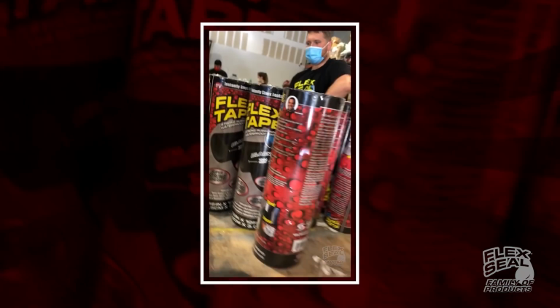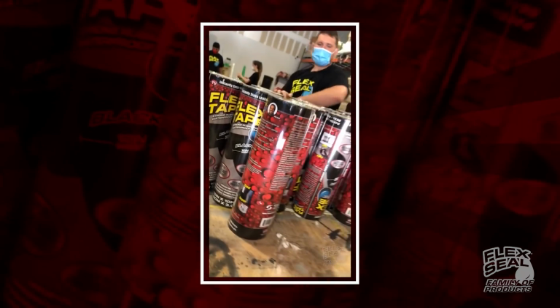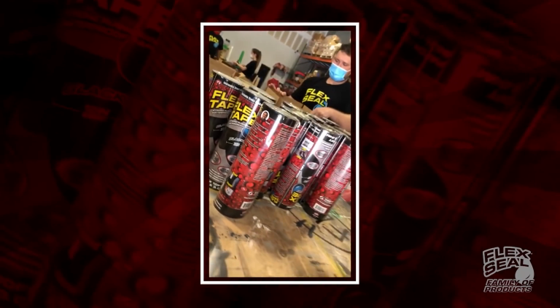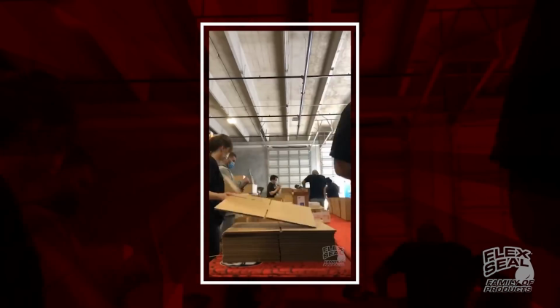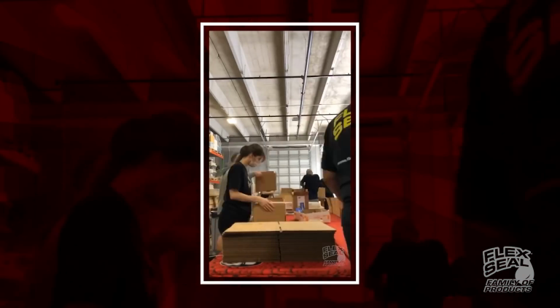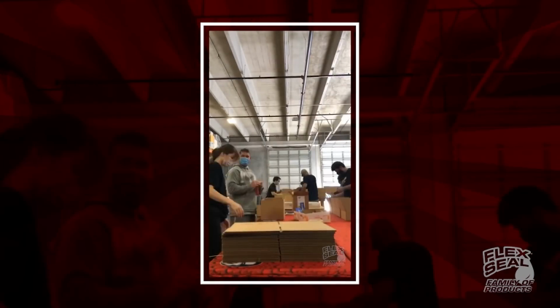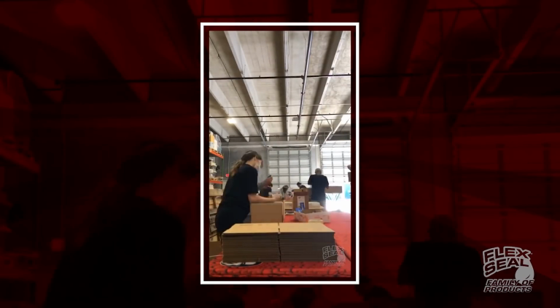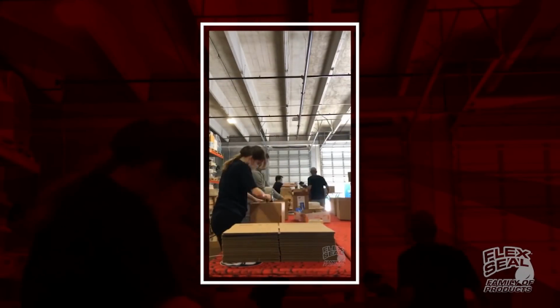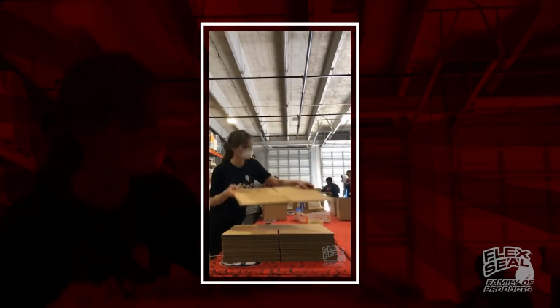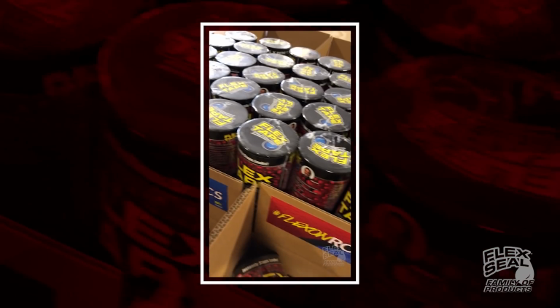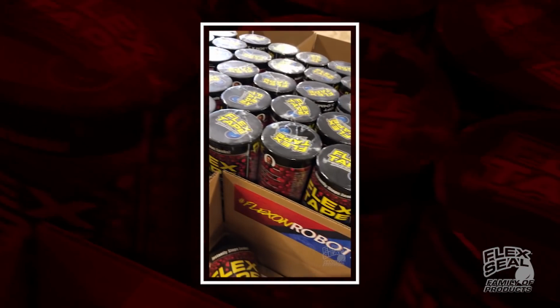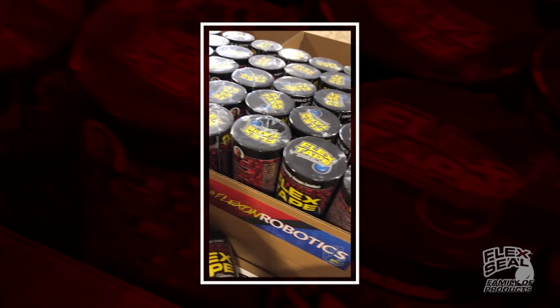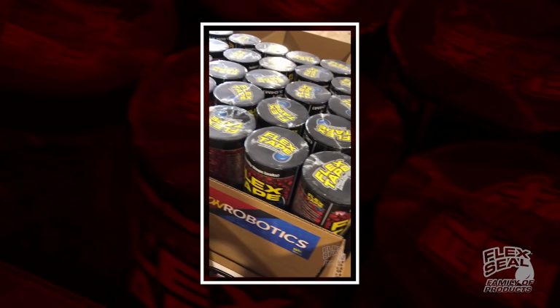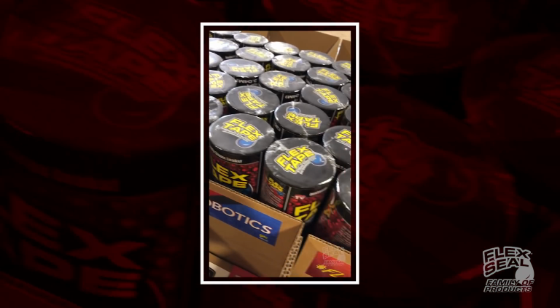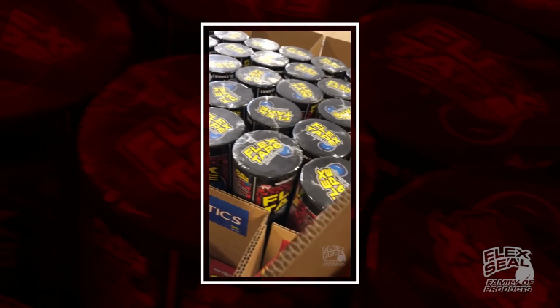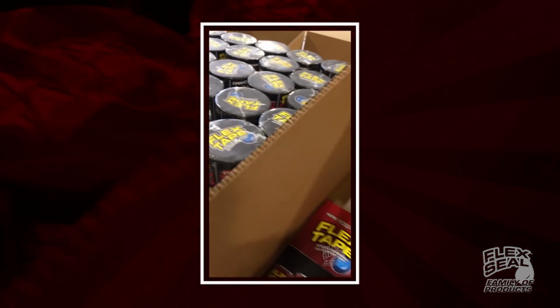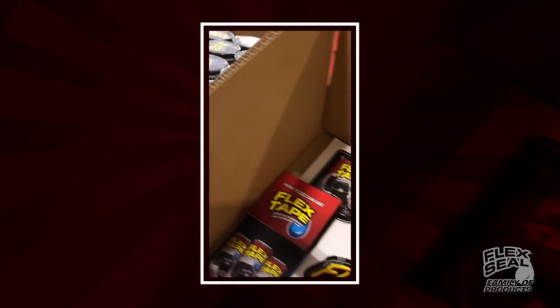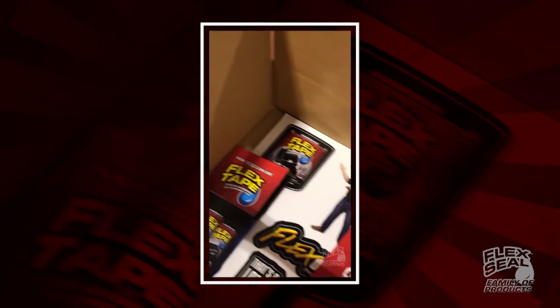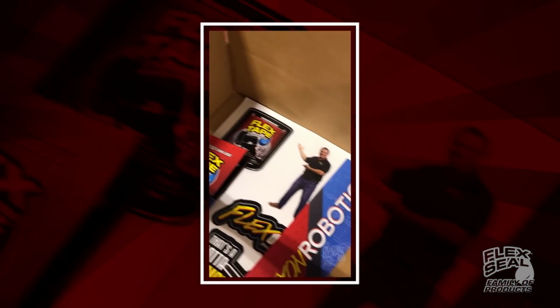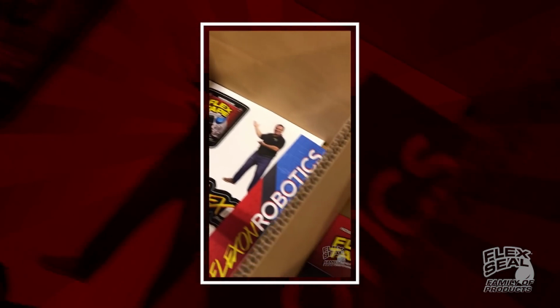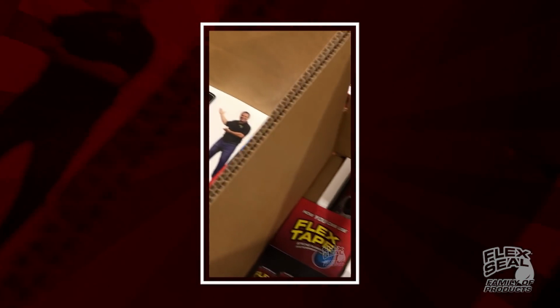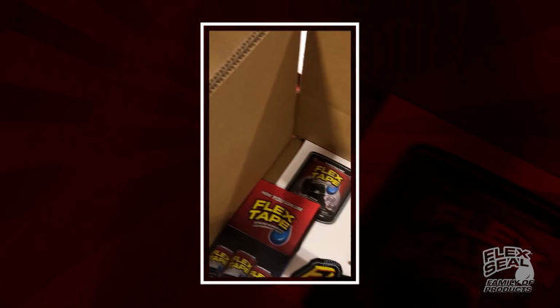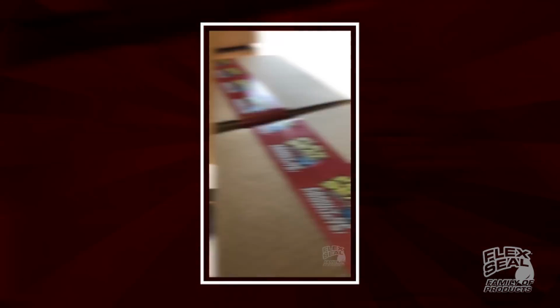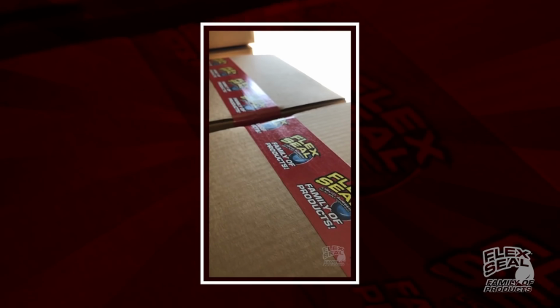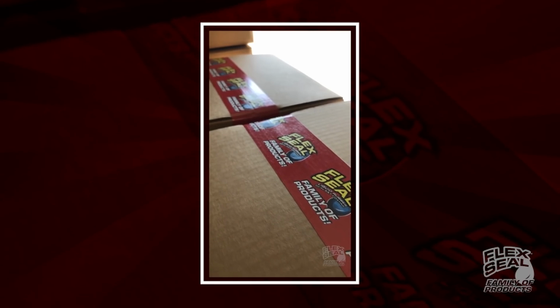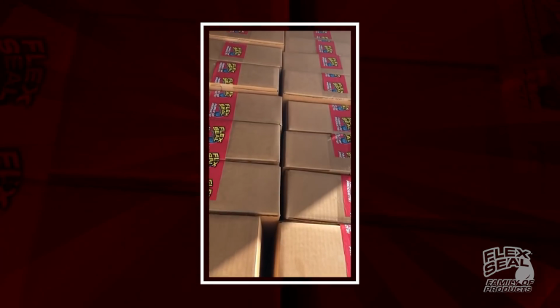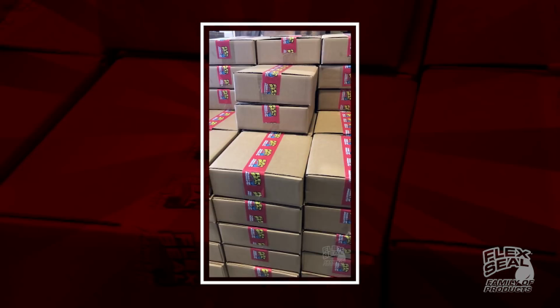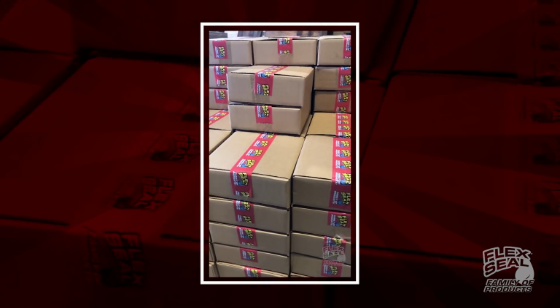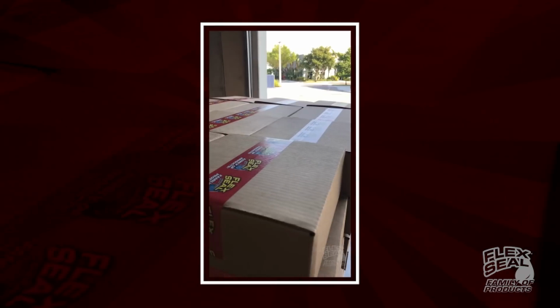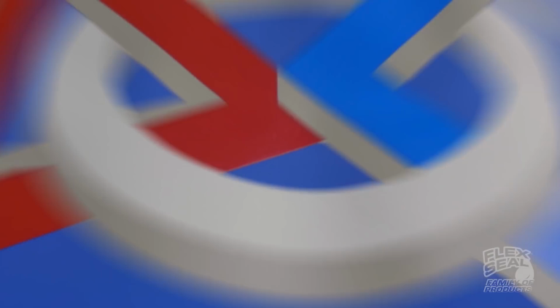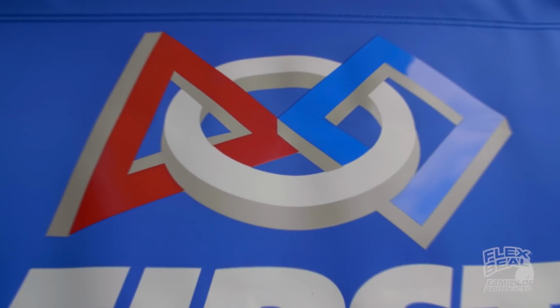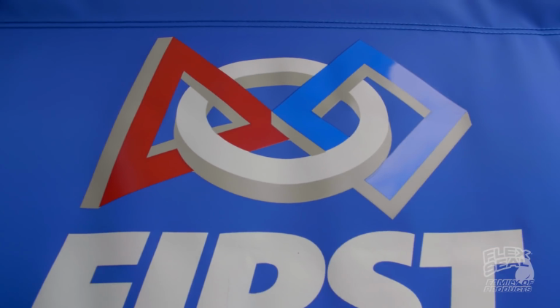Hi, Phil Swift here. You know, Flex Seal is all about celebrating creativity. That's why this year we're donating a whole lot of Flex Tape to all the teams participating in the FIRST Robotics Competition.